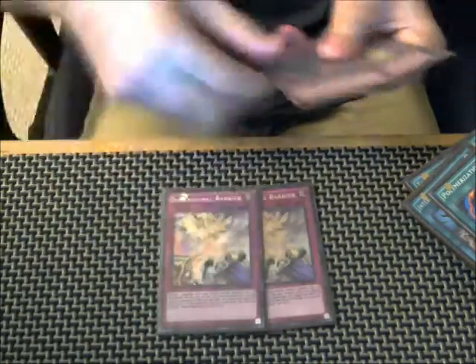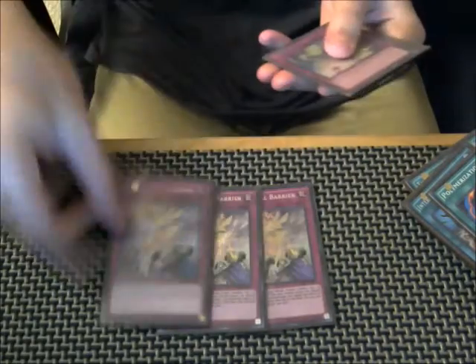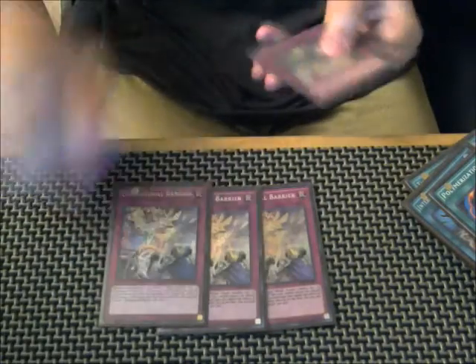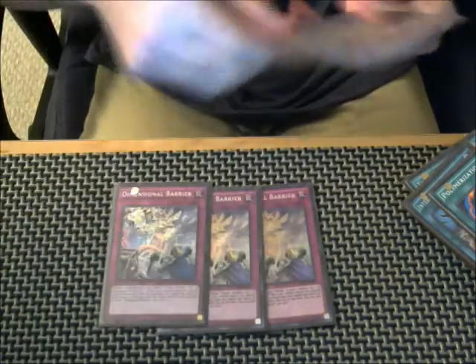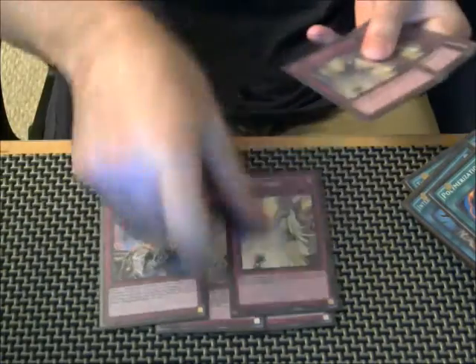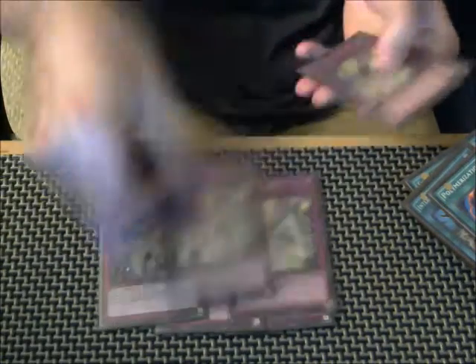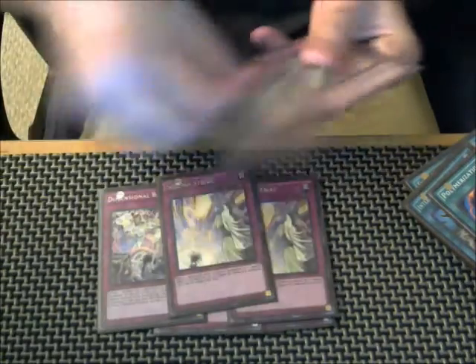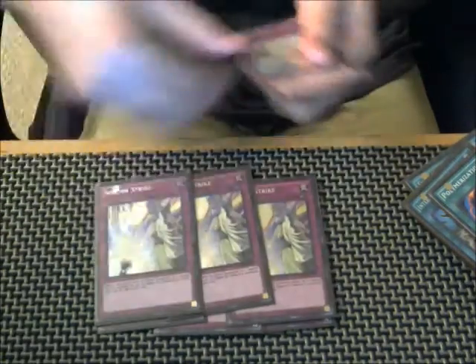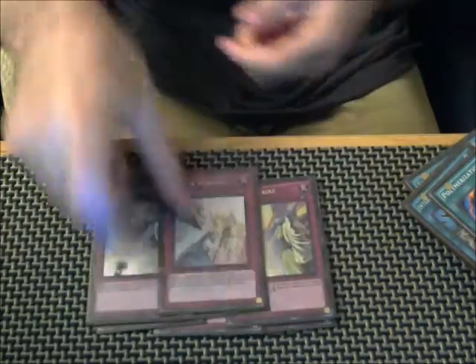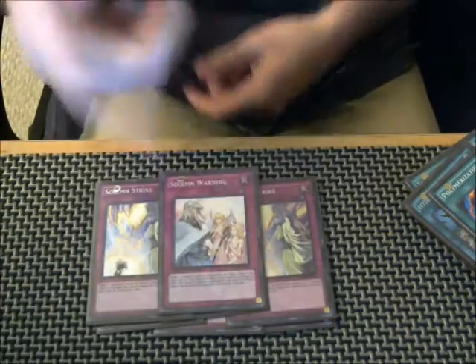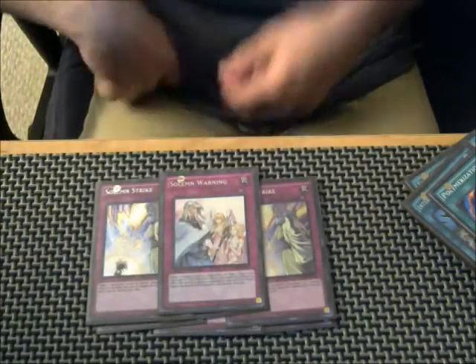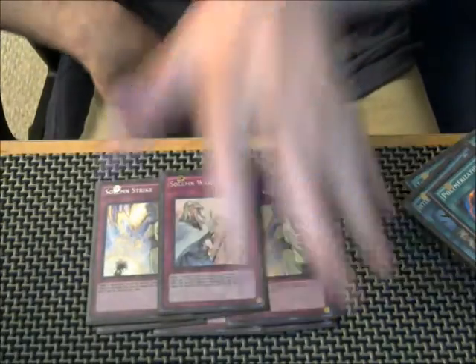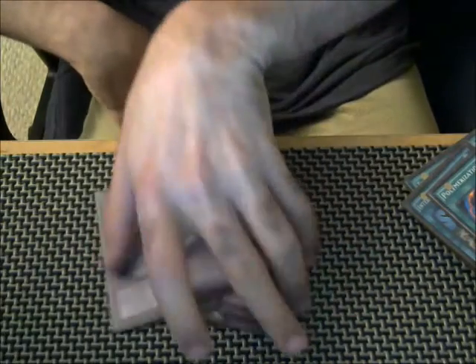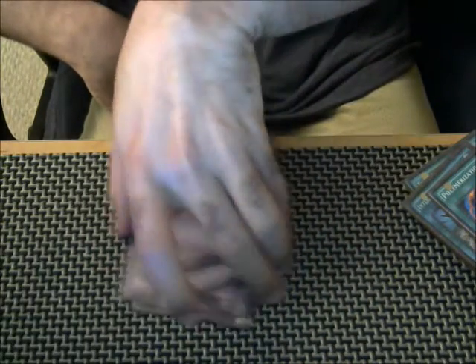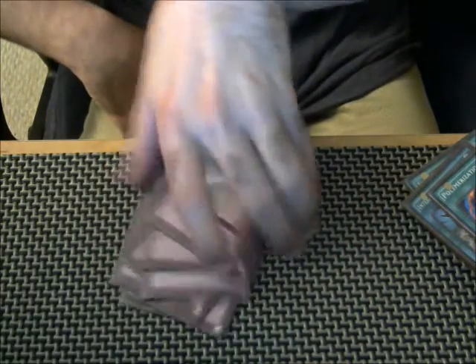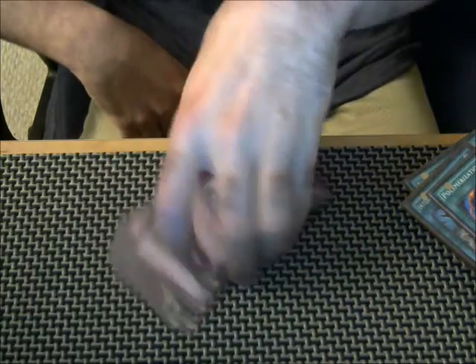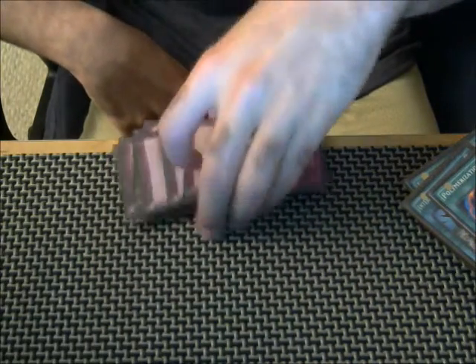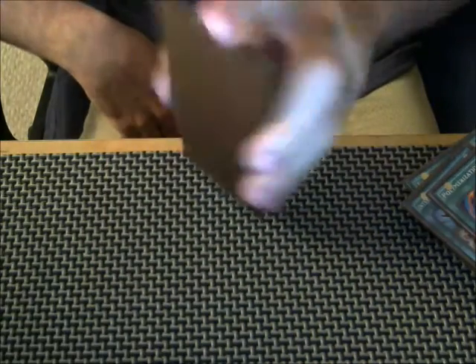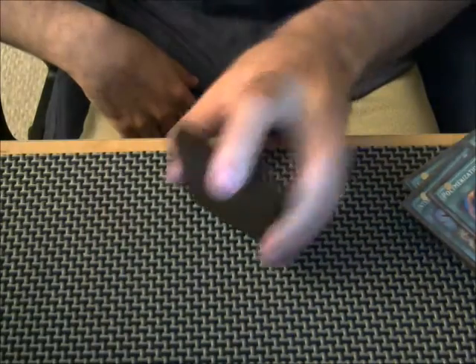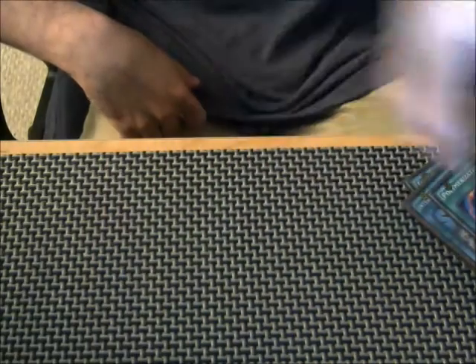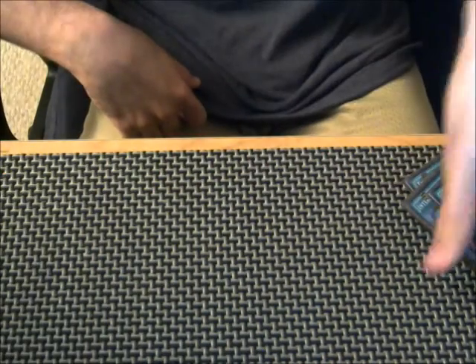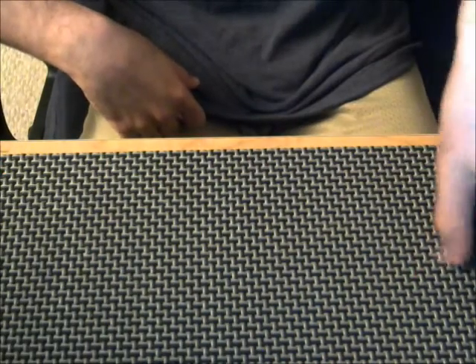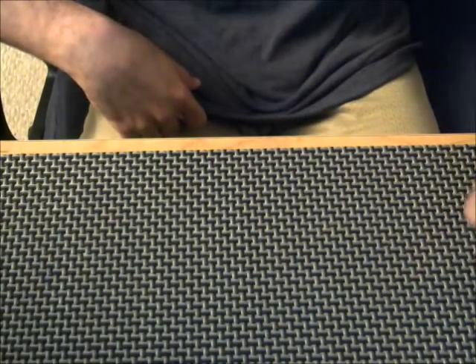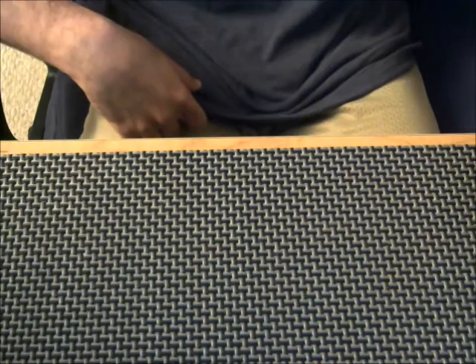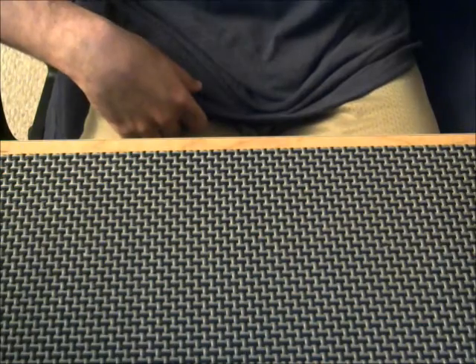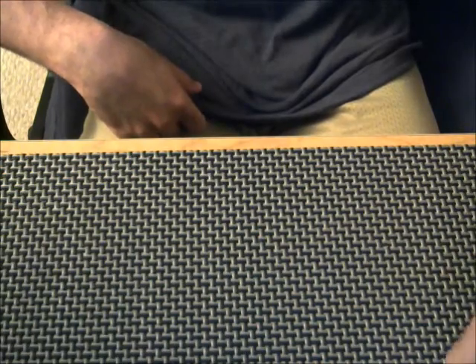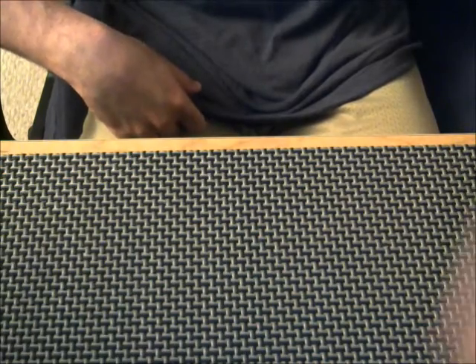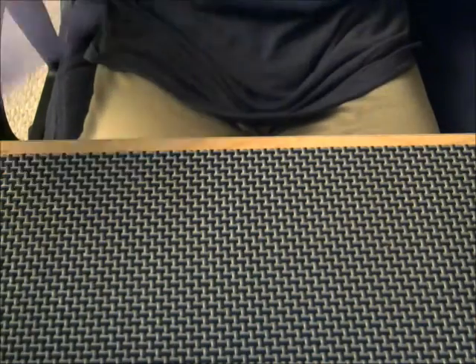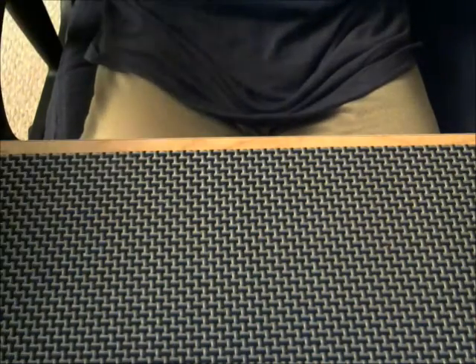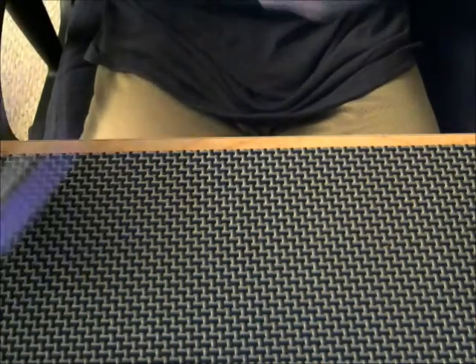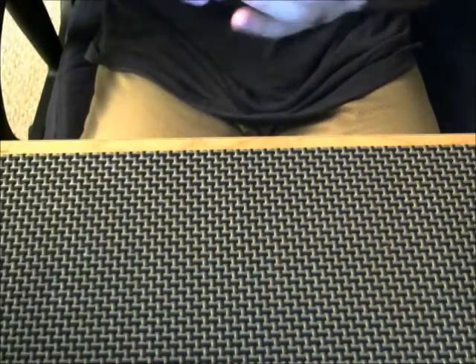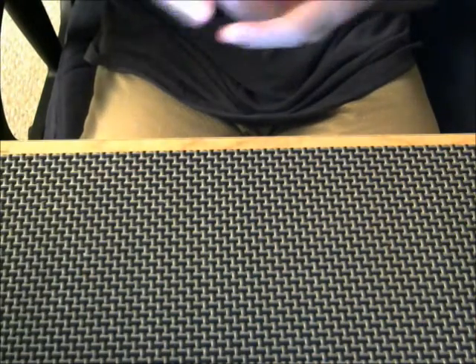For traps, we're playing 3 Deep Barrier, 3 Strike, and the Warning, which is pretty standard. Not much to change there in the trap lineup — you always want to be able to have good stun cards in your main deck.